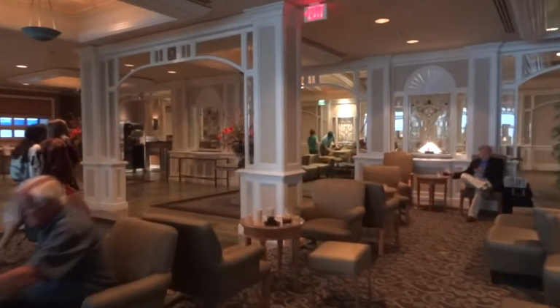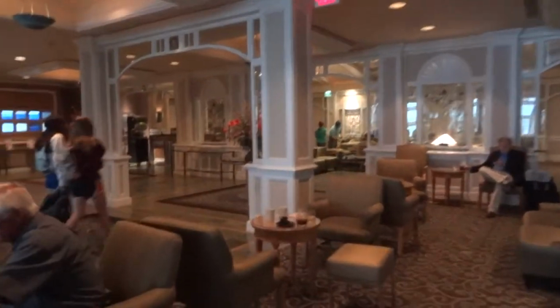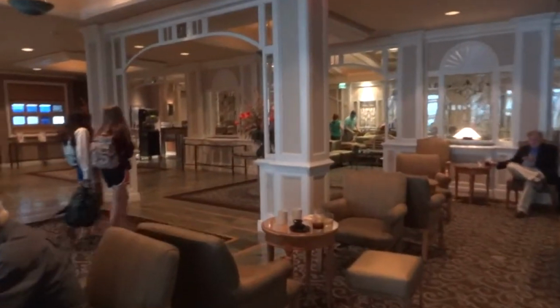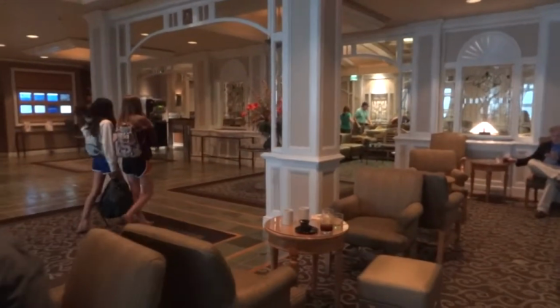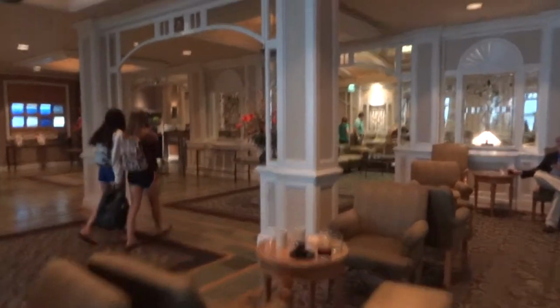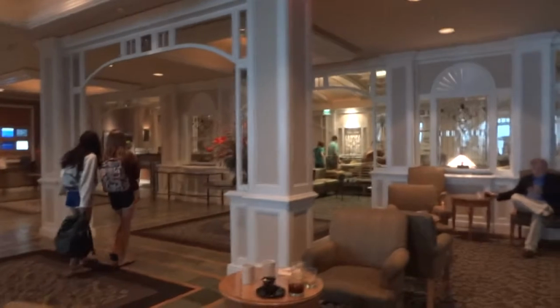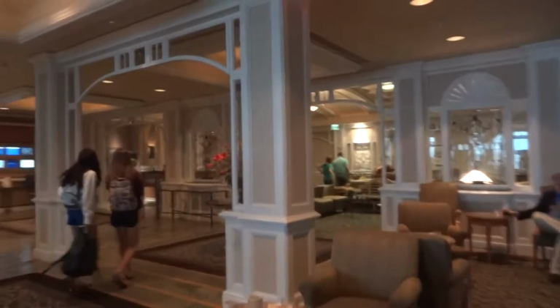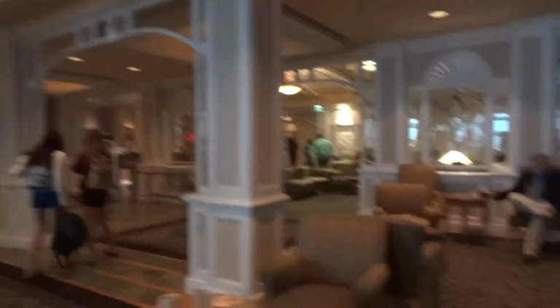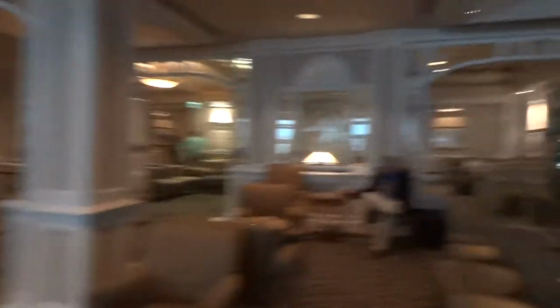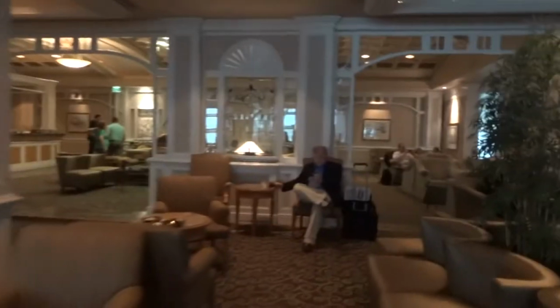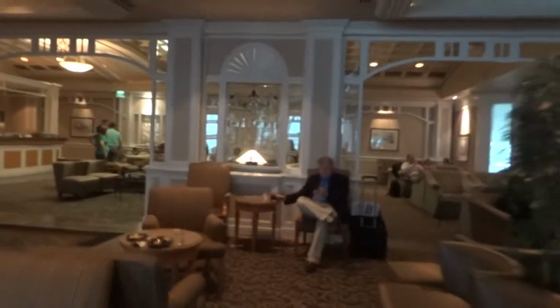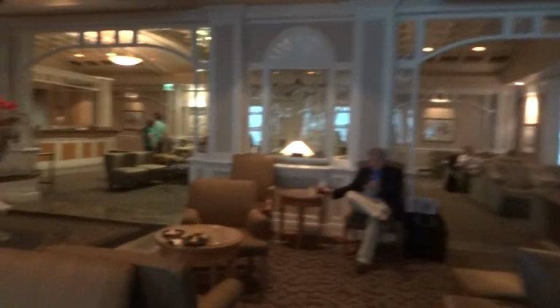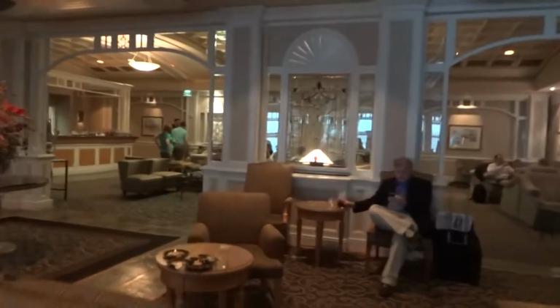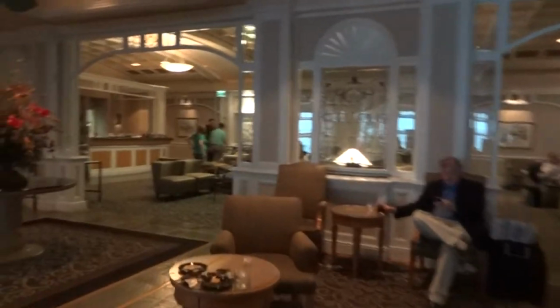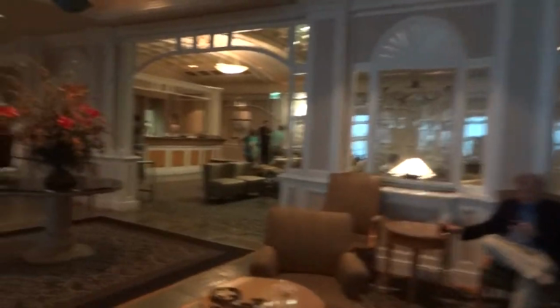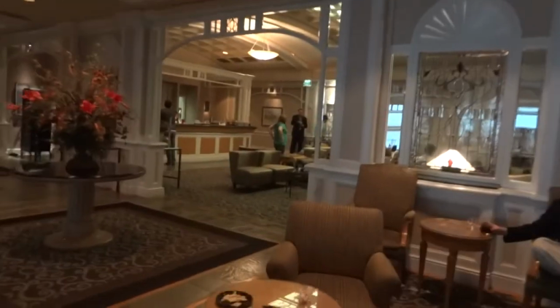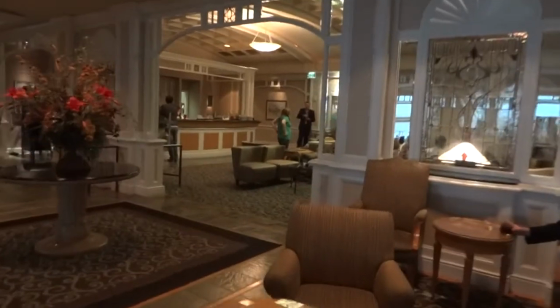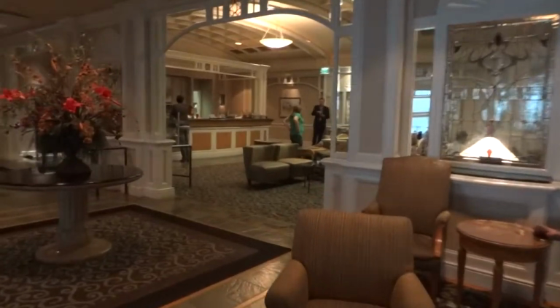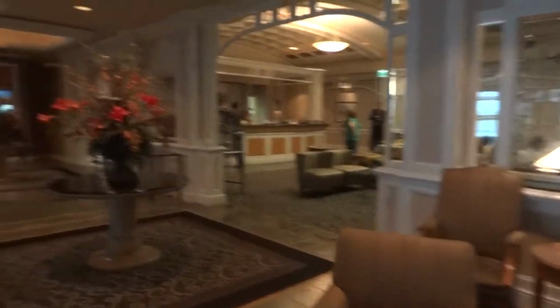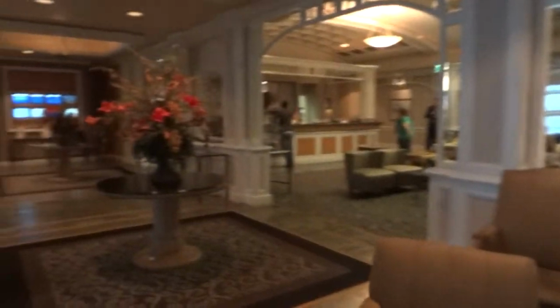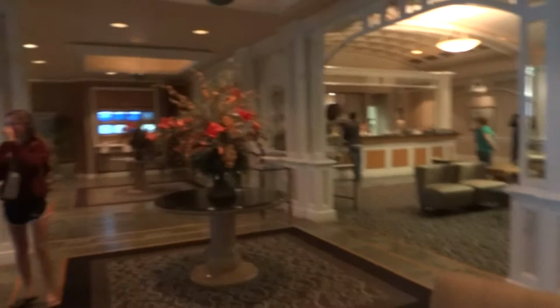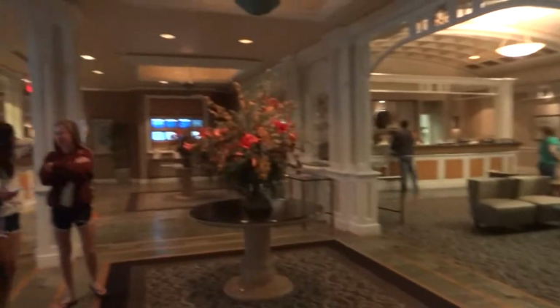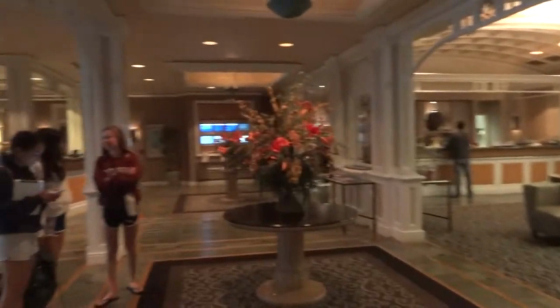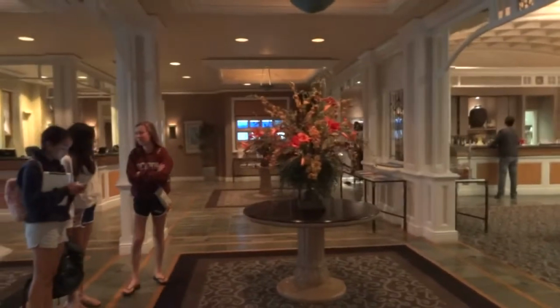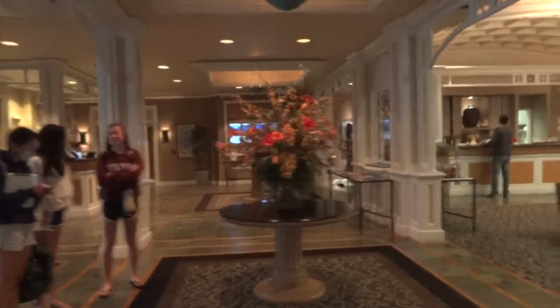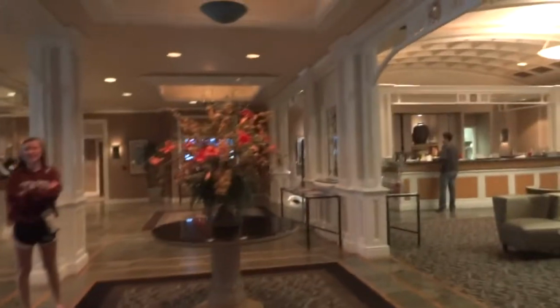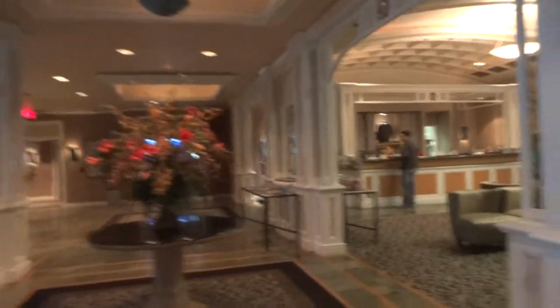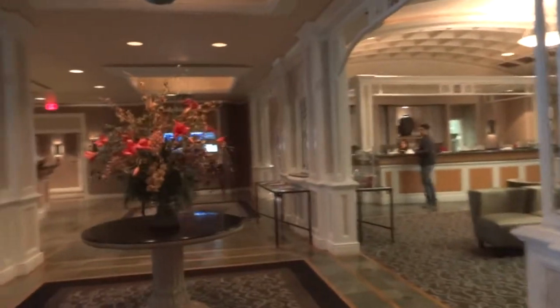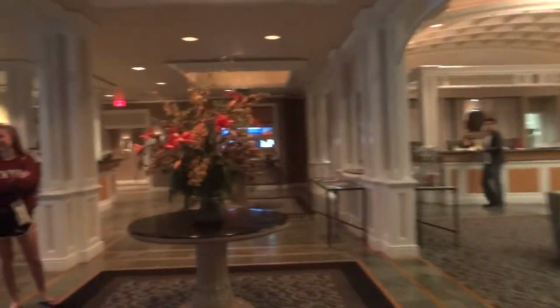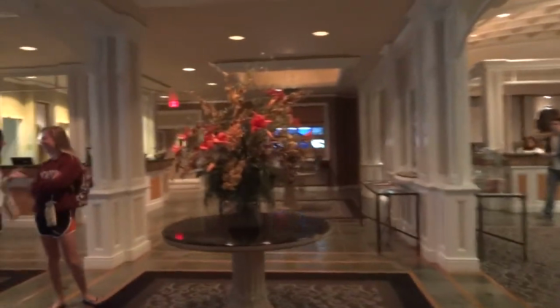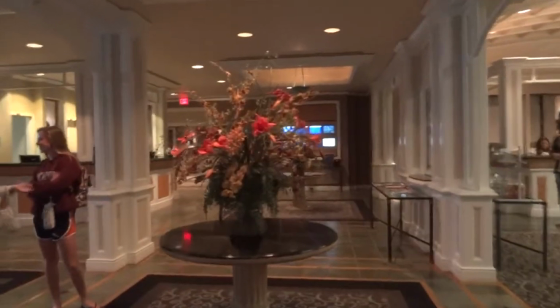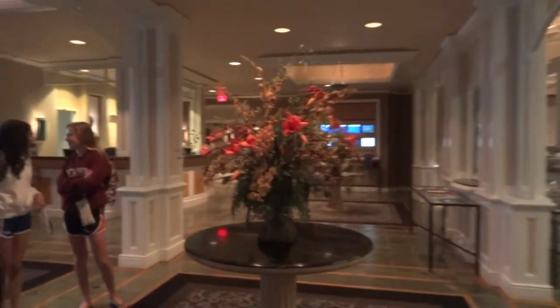May I have your attention please: Delta Flight 38, service to Atlanta, is boarding at gate 71.